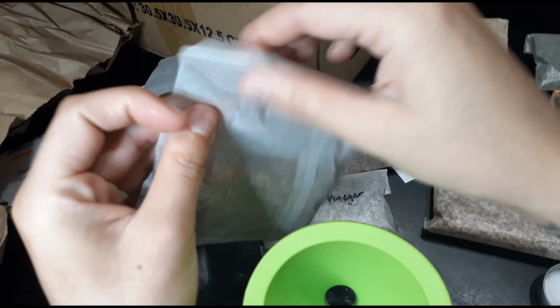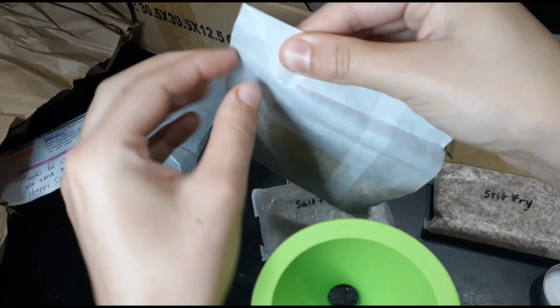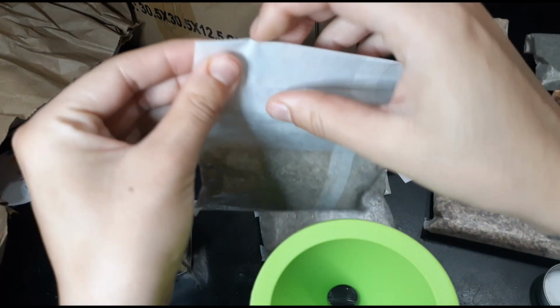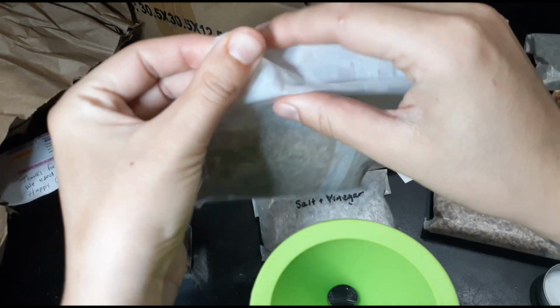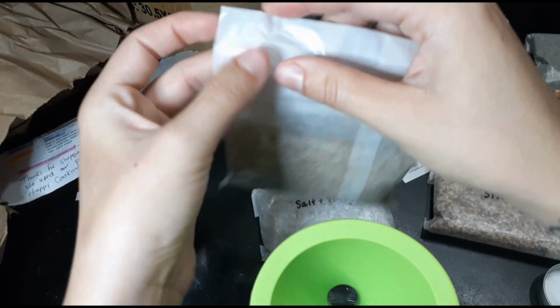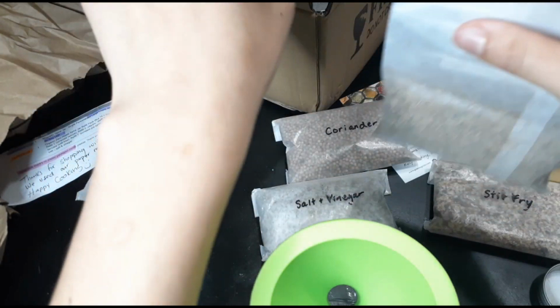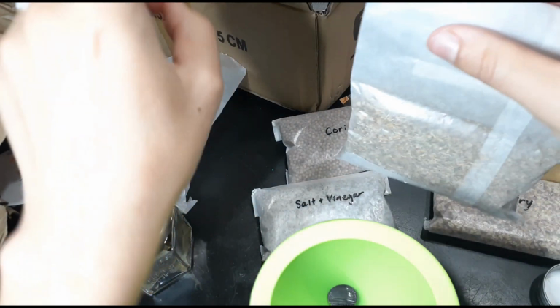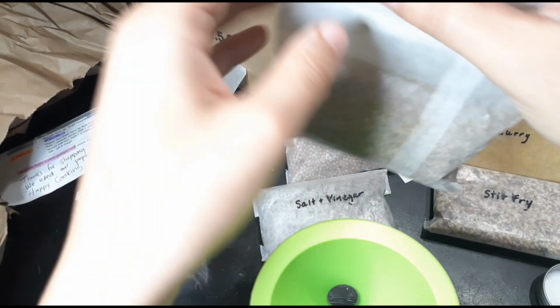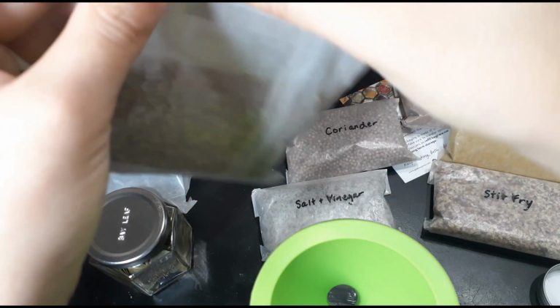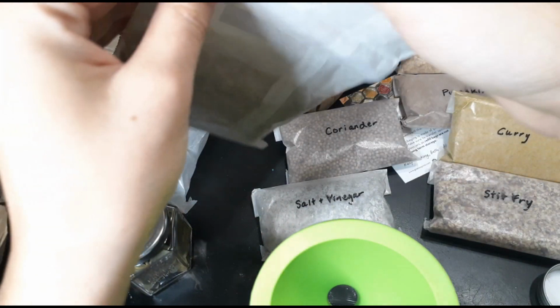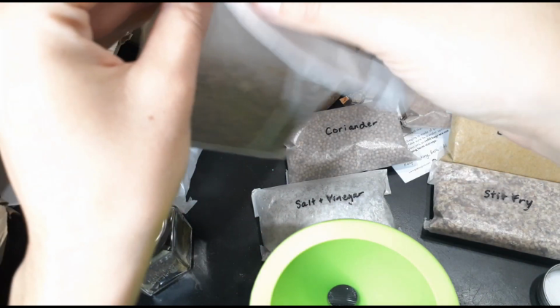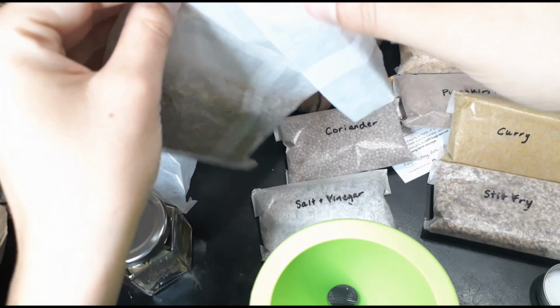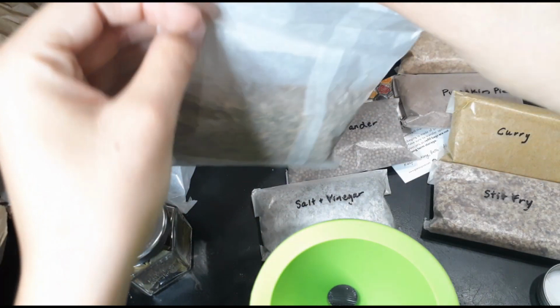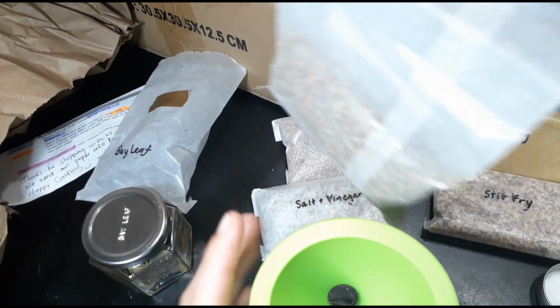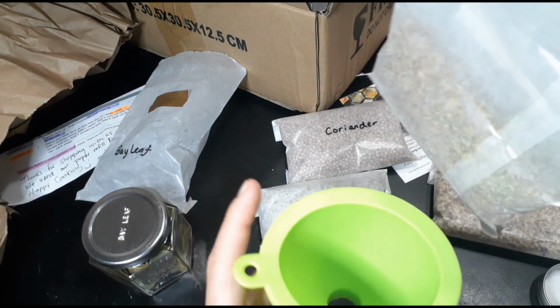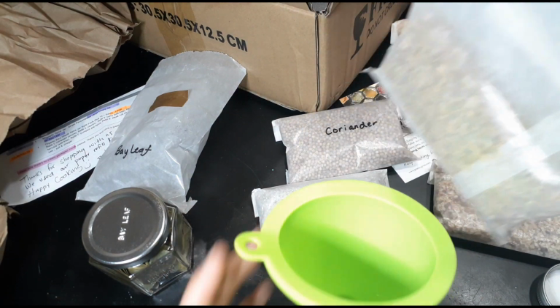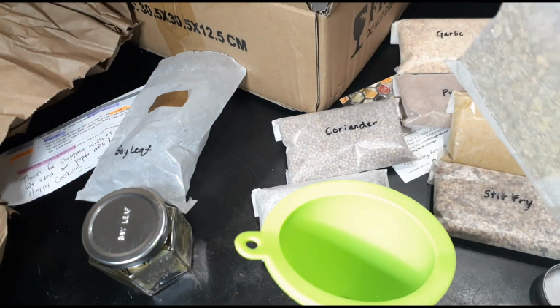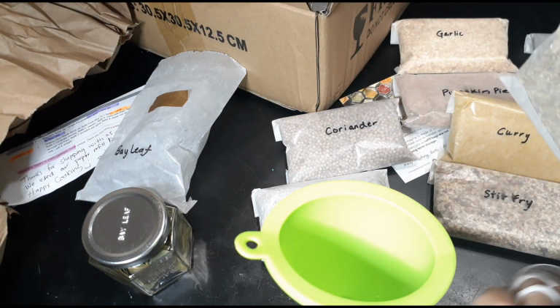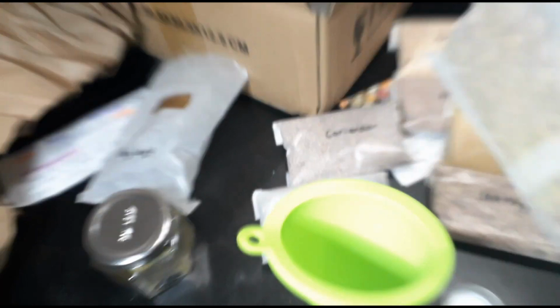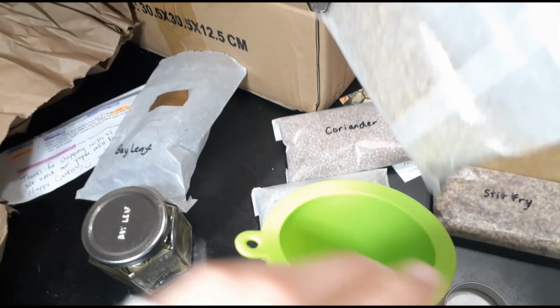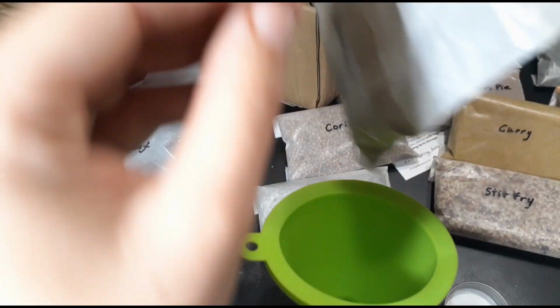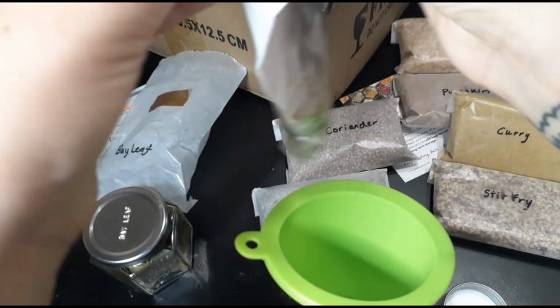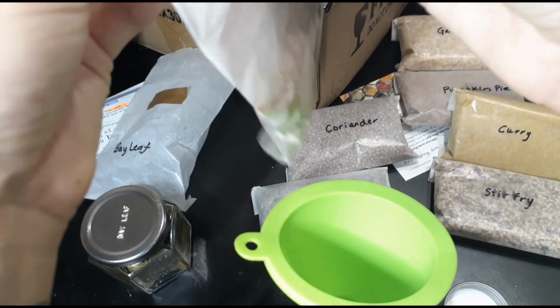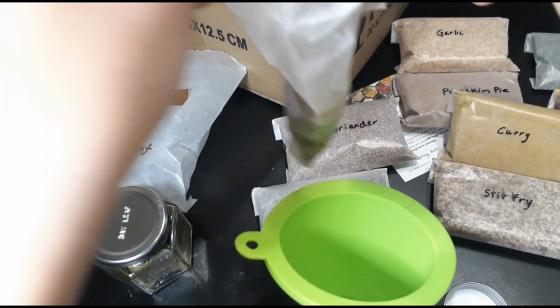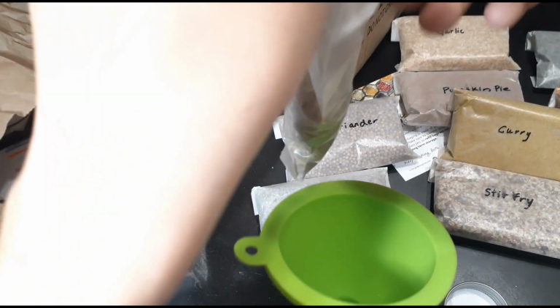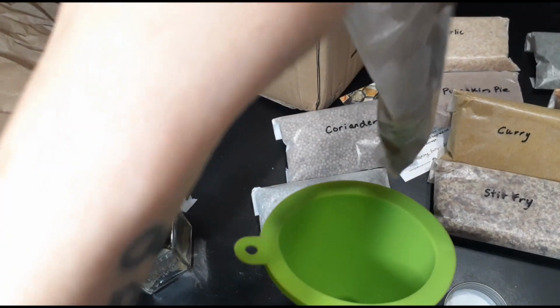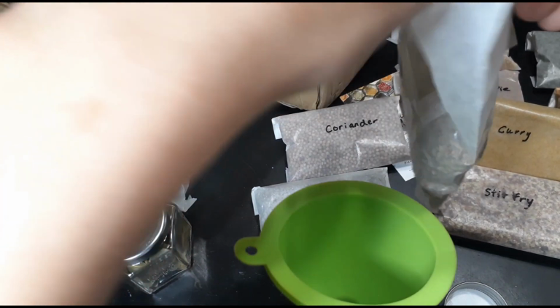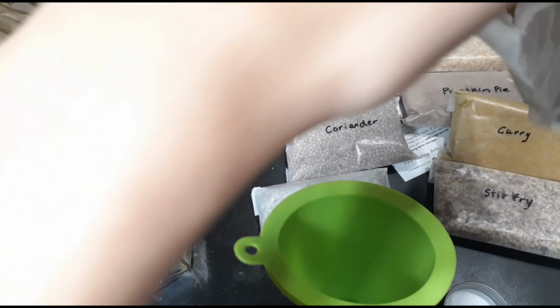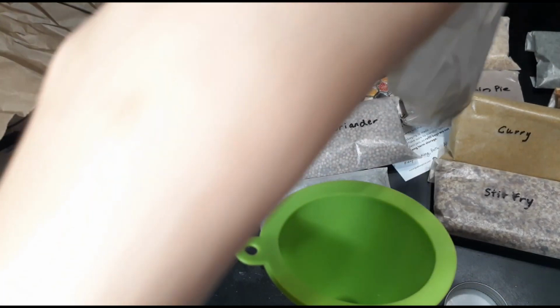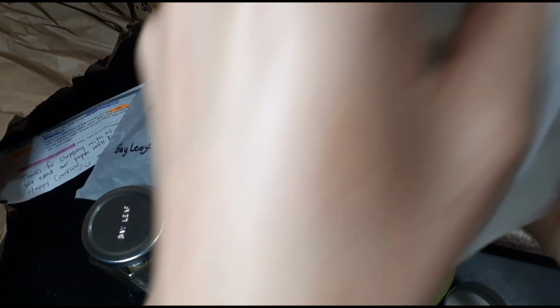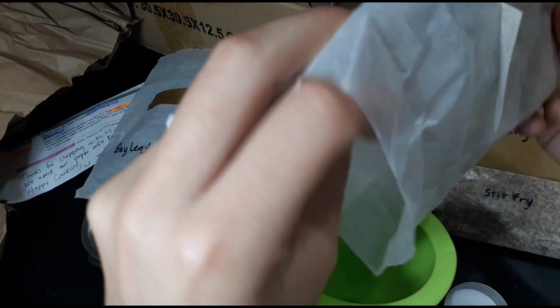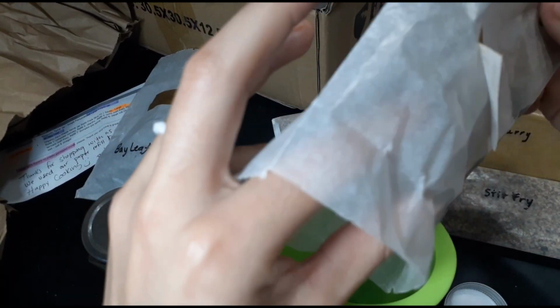The kit I got from the other website comes with a little funnel, stickers, lids, and everything that you need. I thought that was pretty awesome.